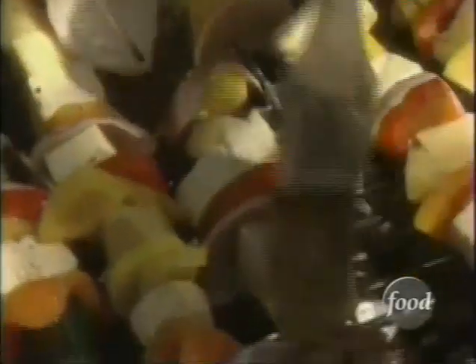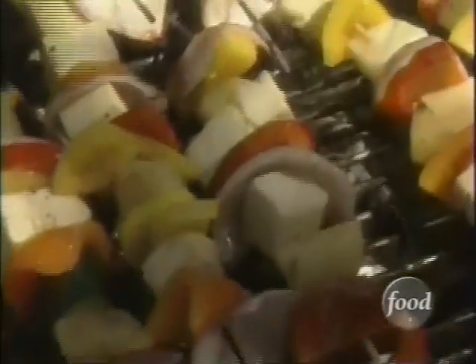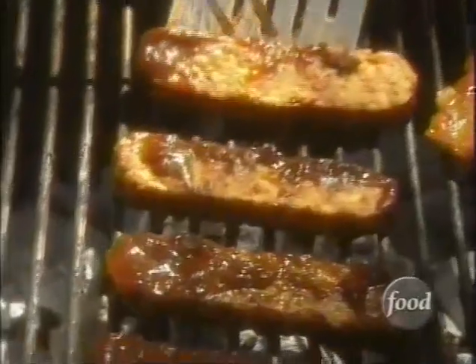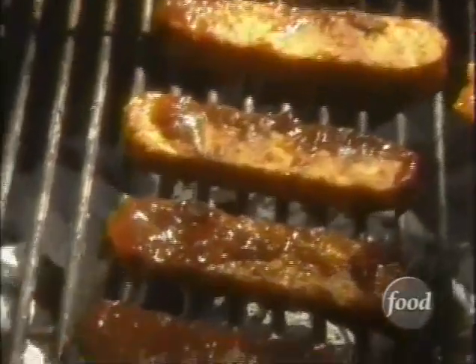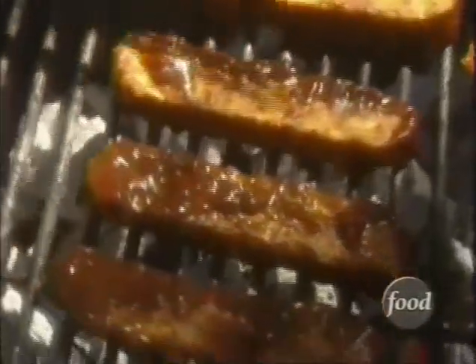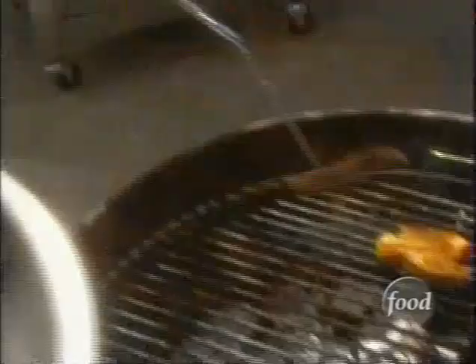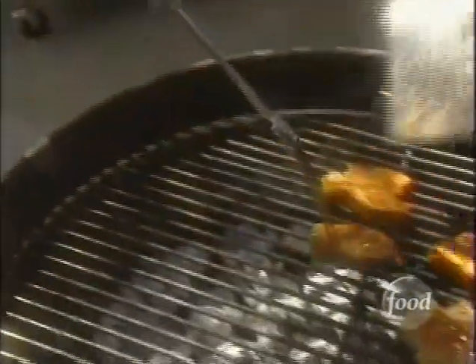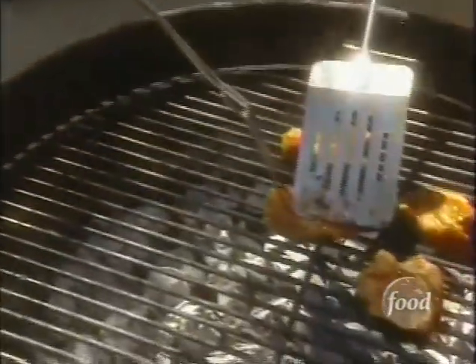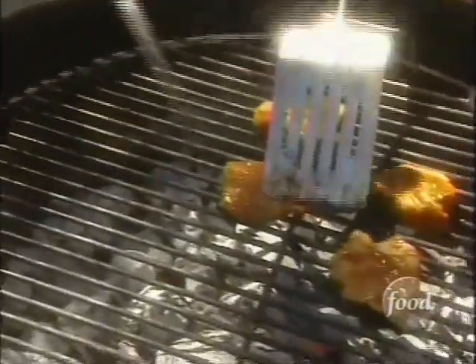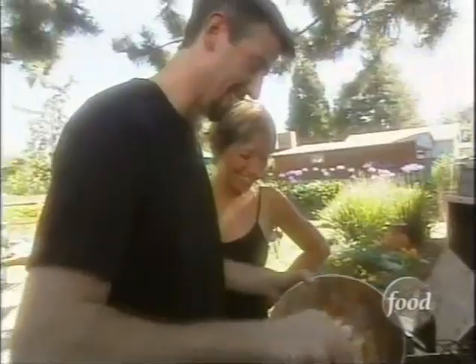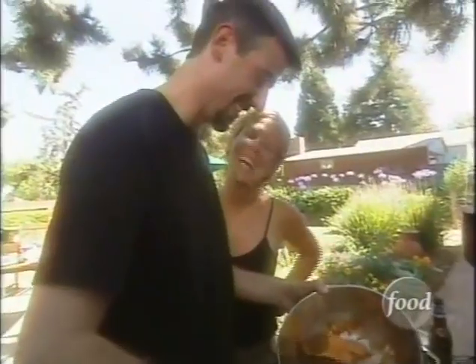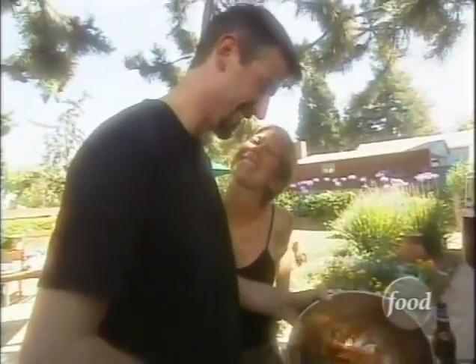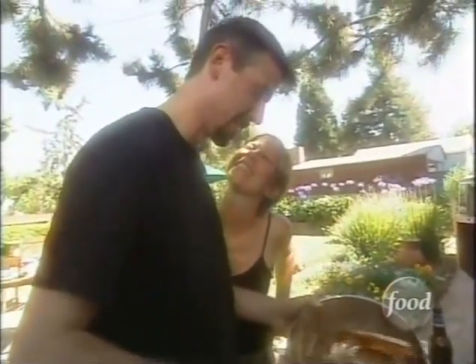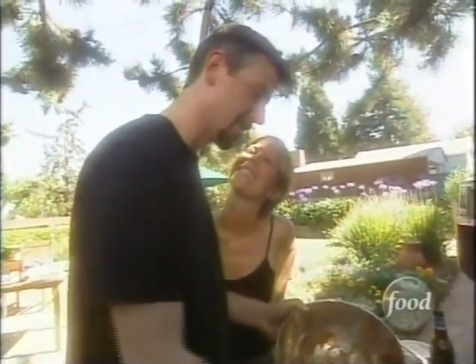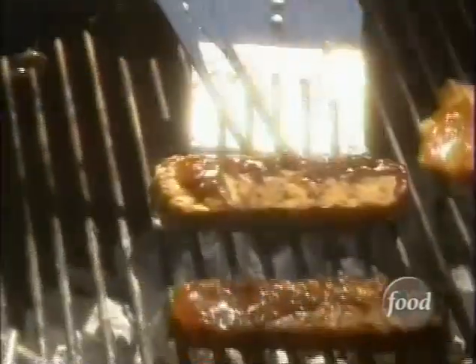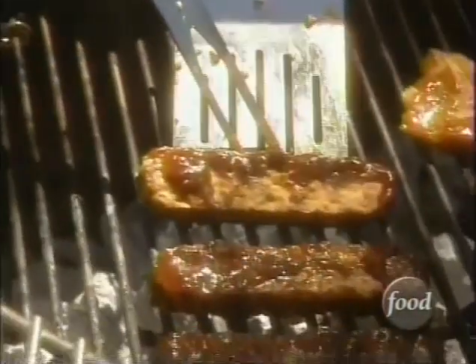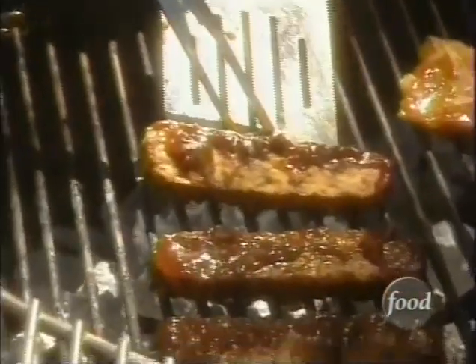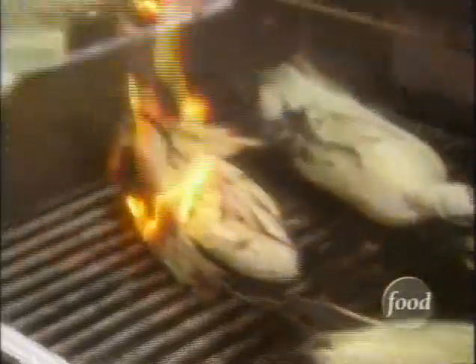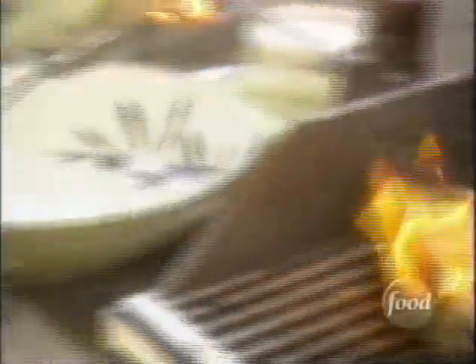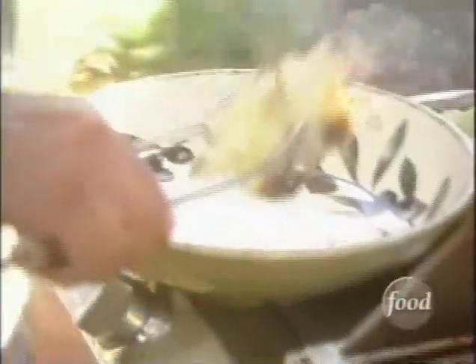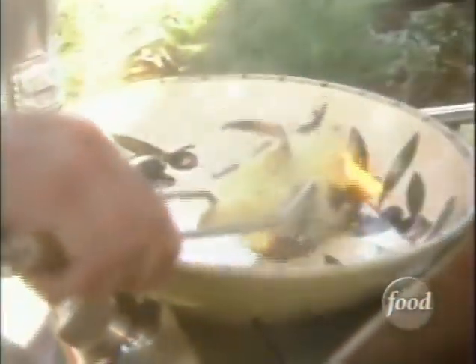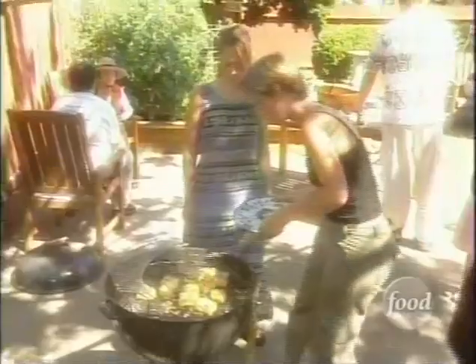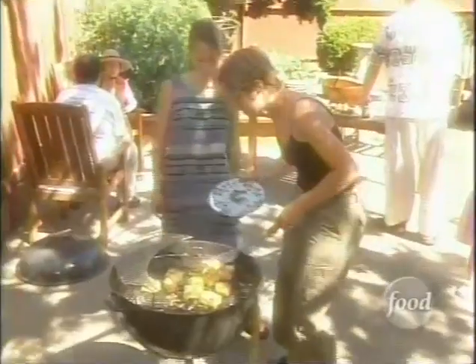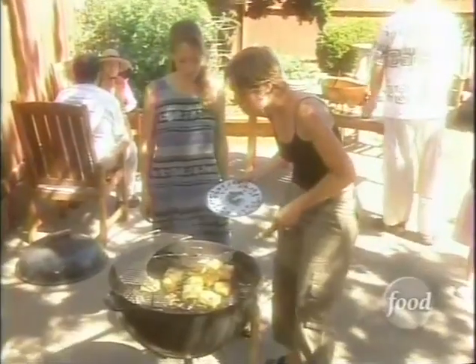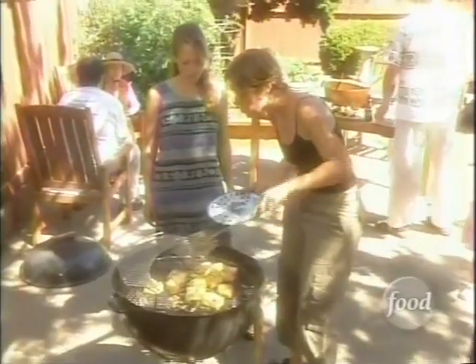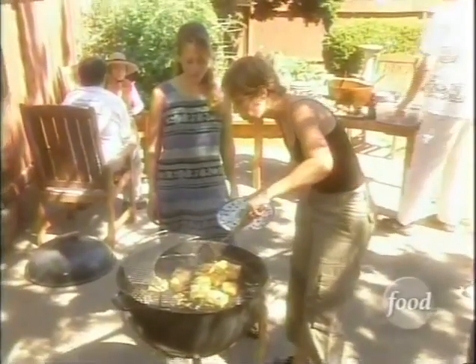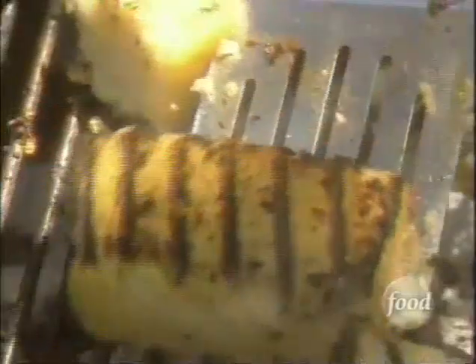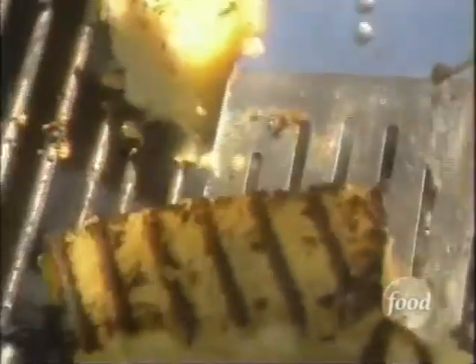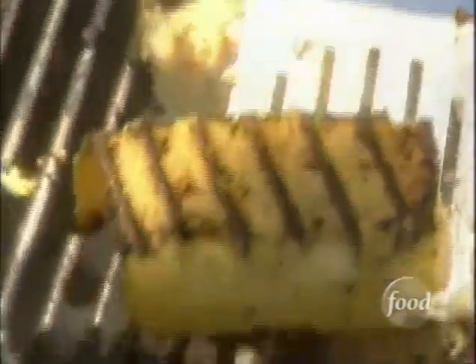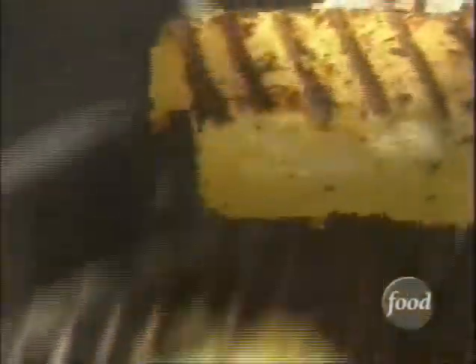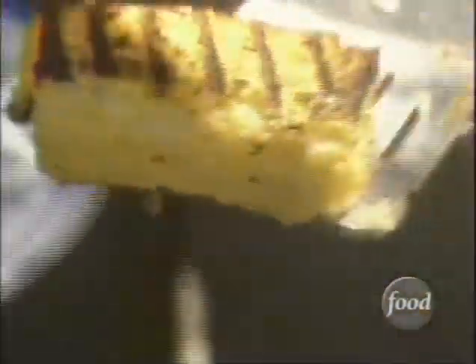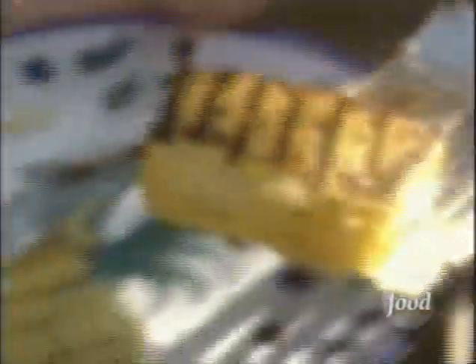From the smoky, seductive sauces — they're good, these are gonna be fabulous — to the robust aromas. It smells so good. It's got all the marks of truly great barbecue.